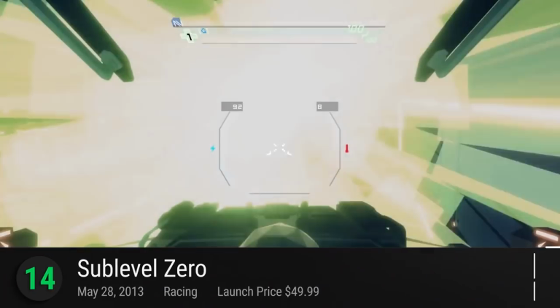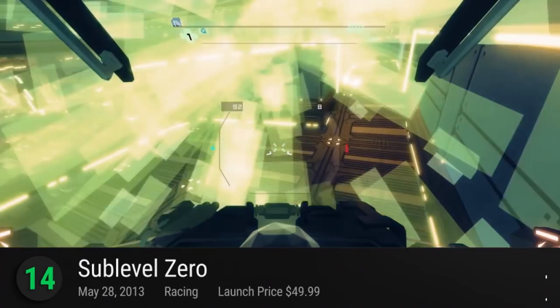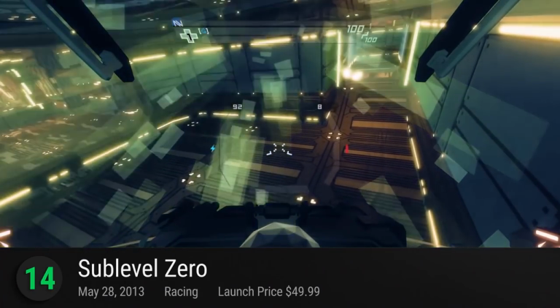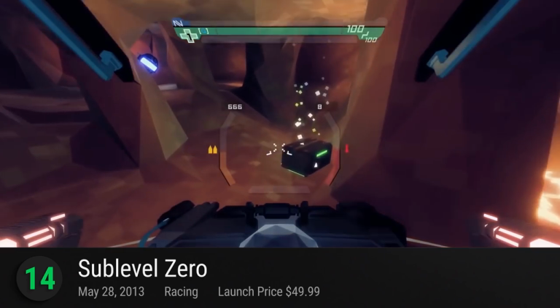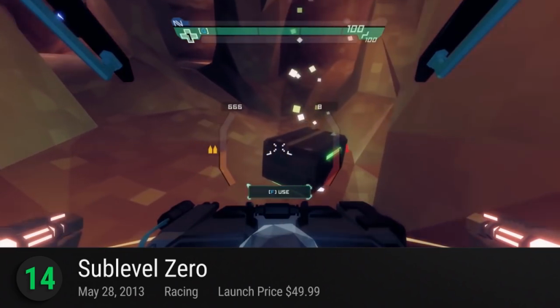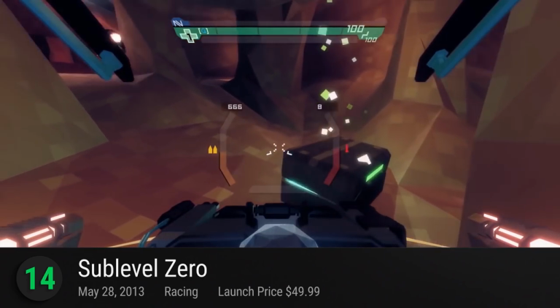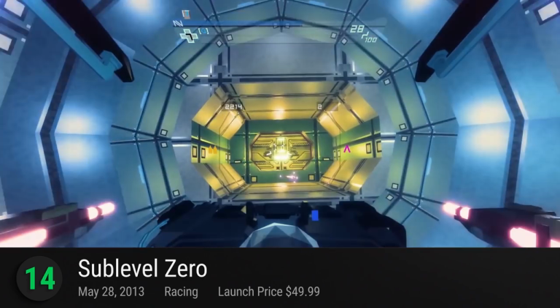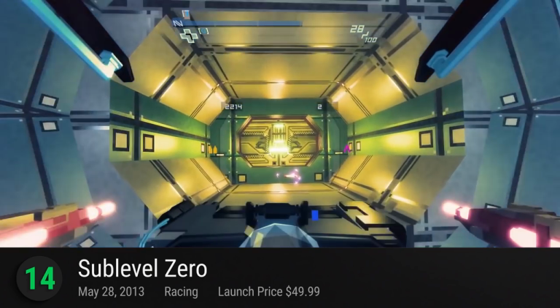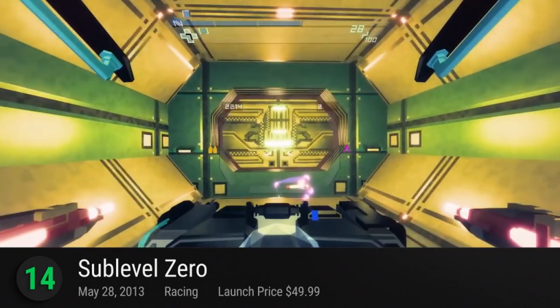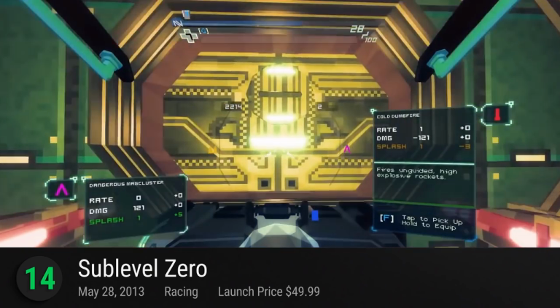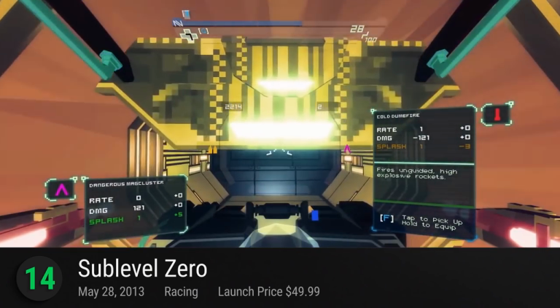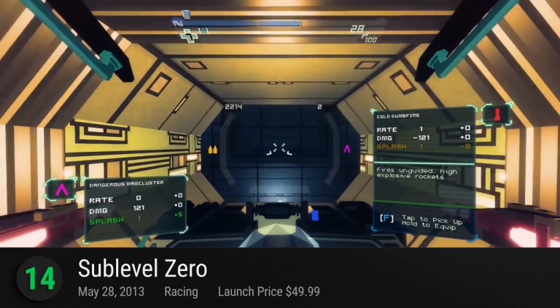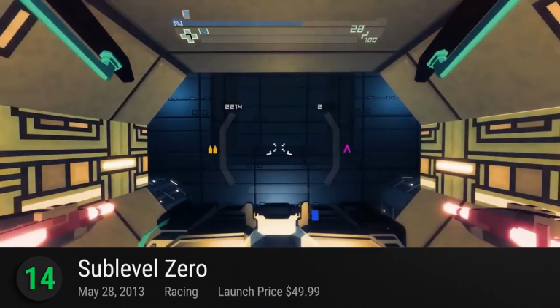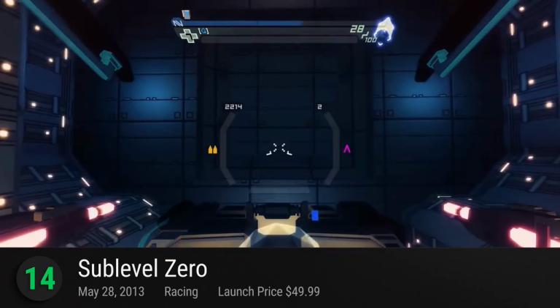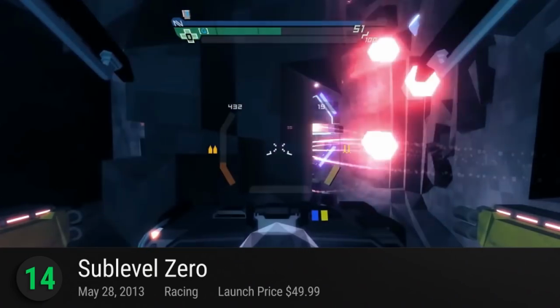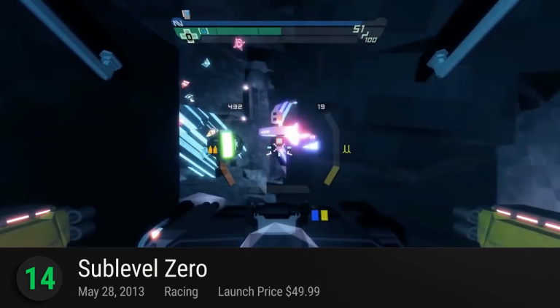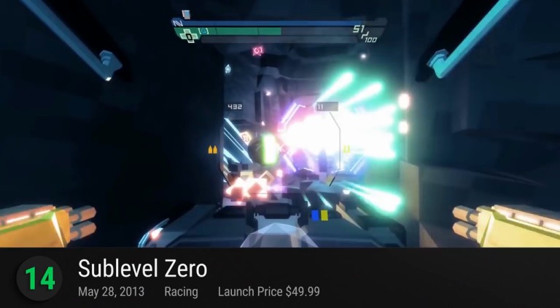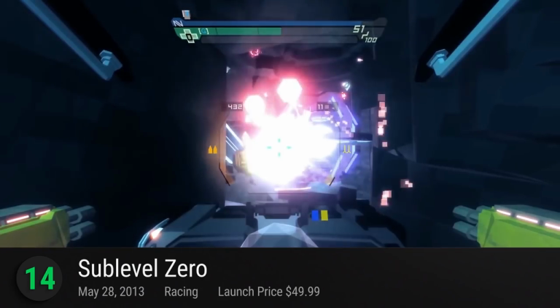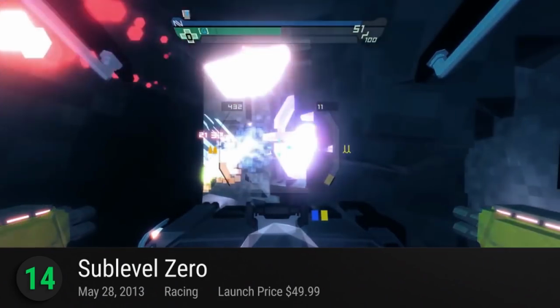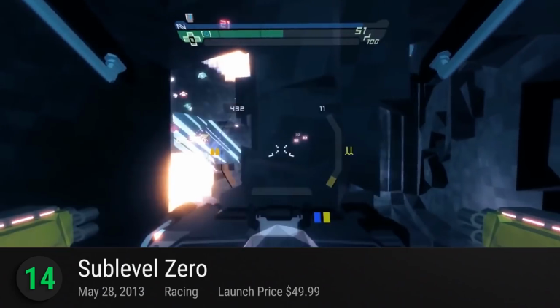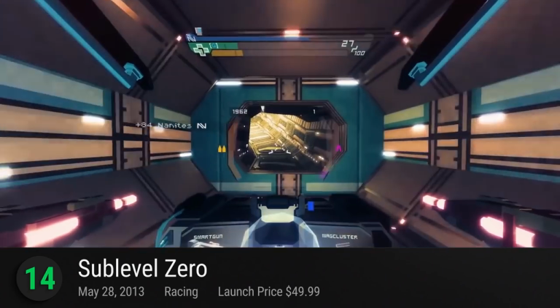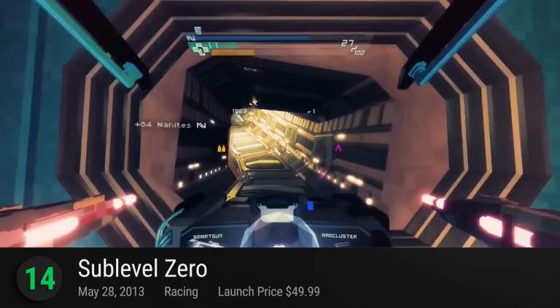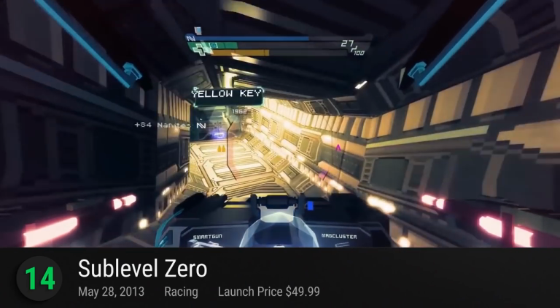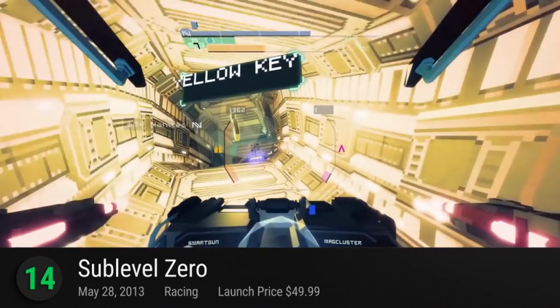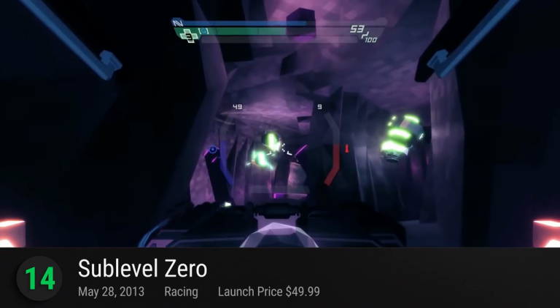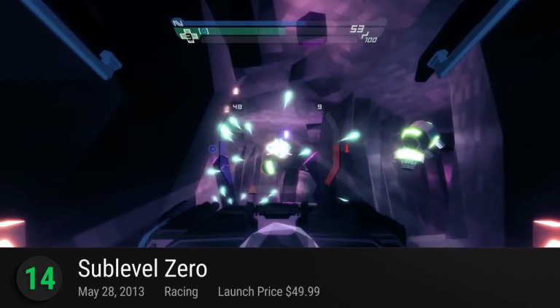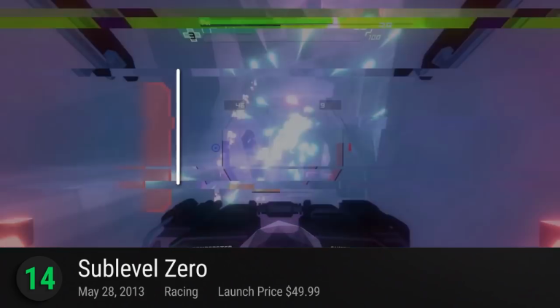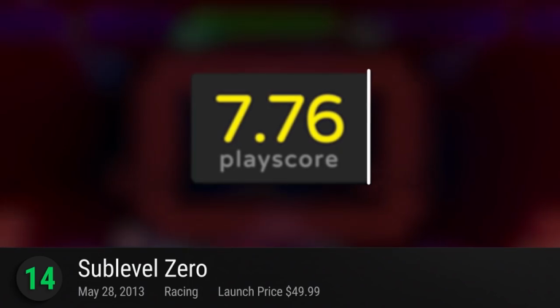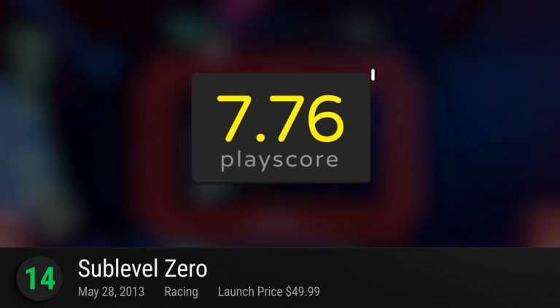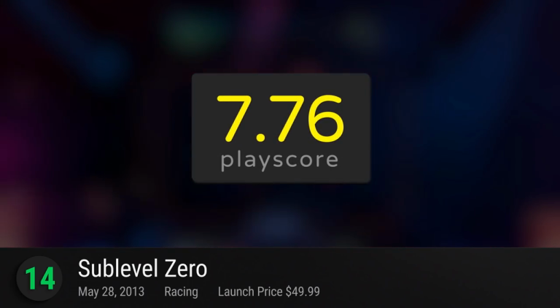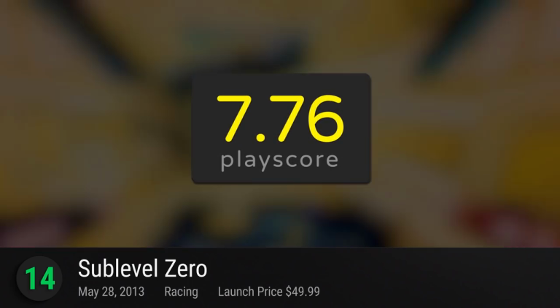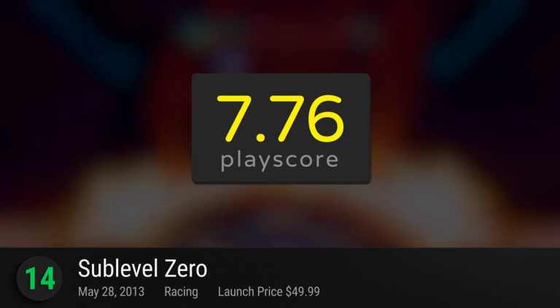Number 14: Sub Level Zero. In this rogue-lite shooter, strap on your VR gear and engage in a procedurally generated world where reality is falling apart. It has a playscore of 7.76.